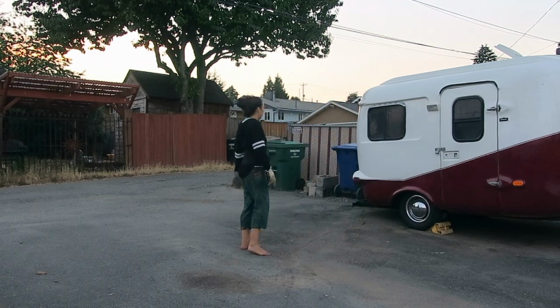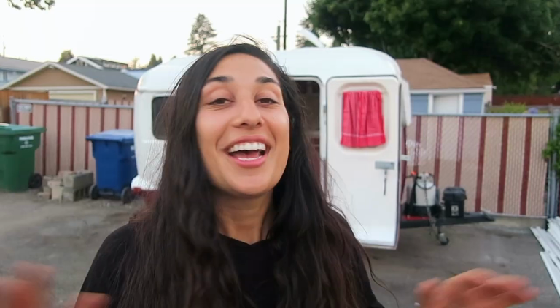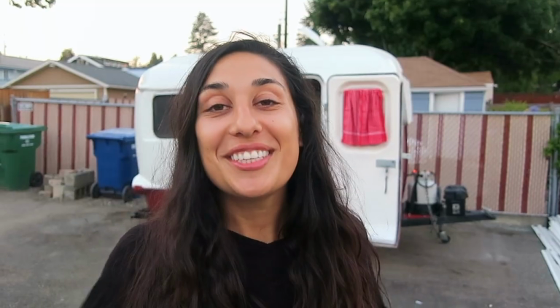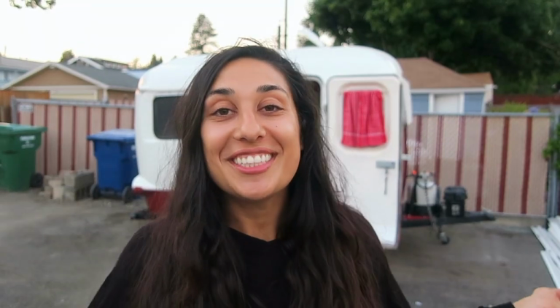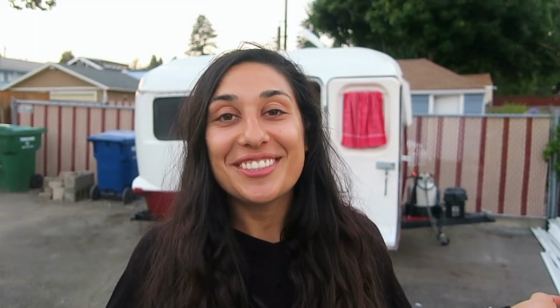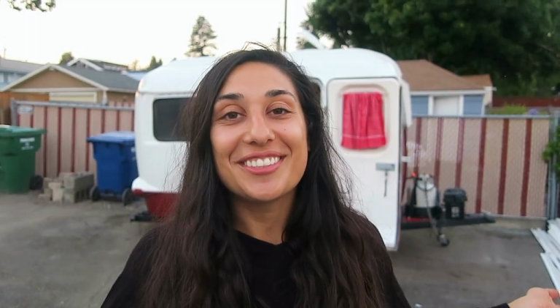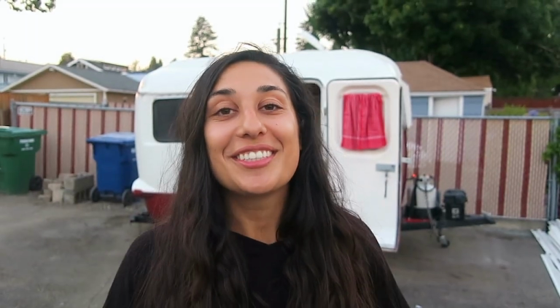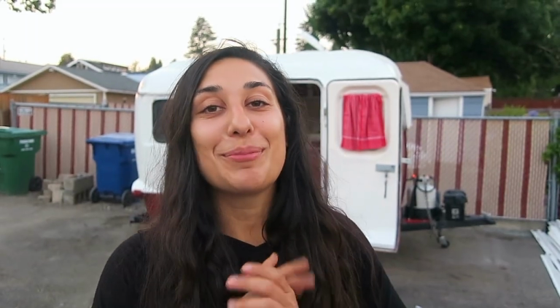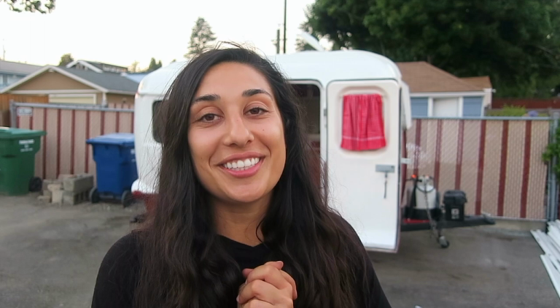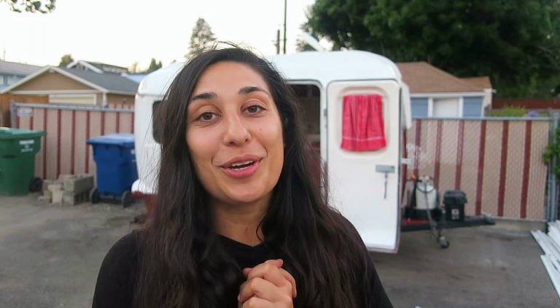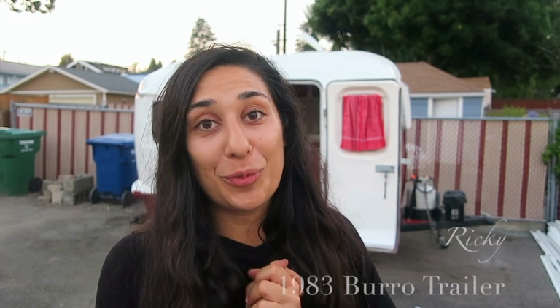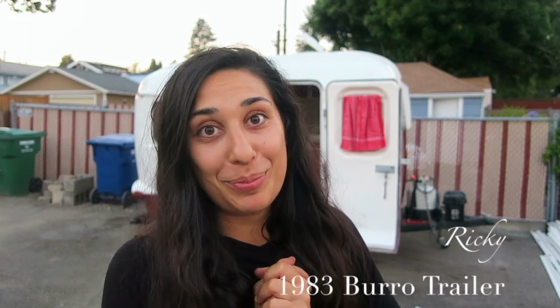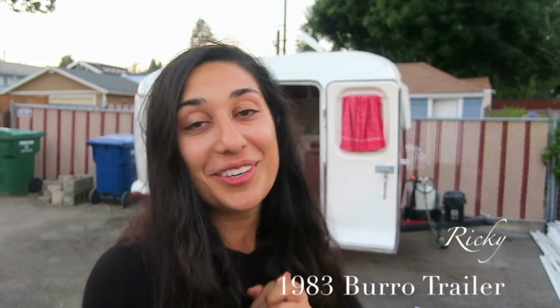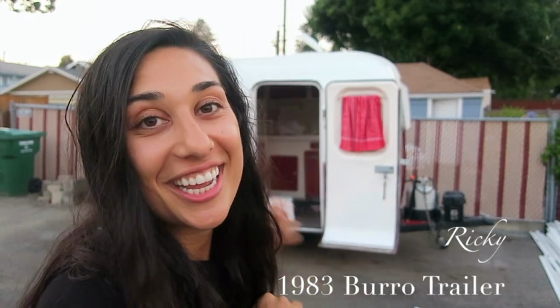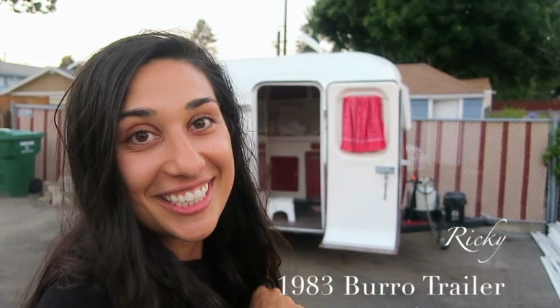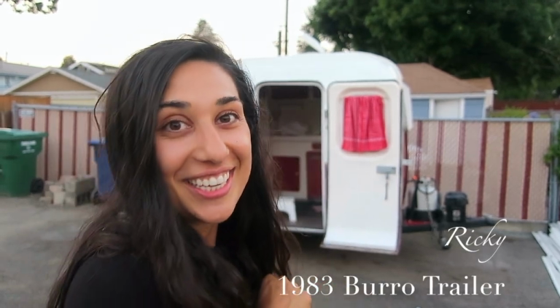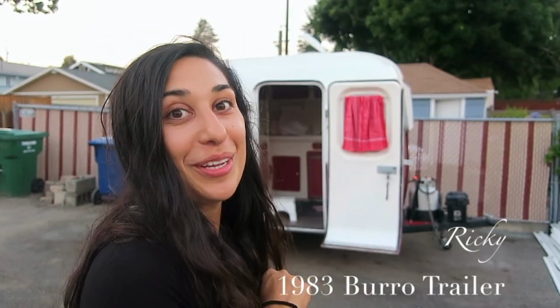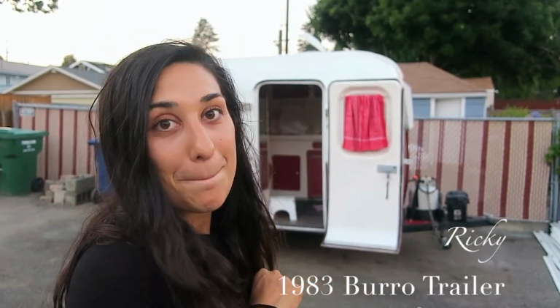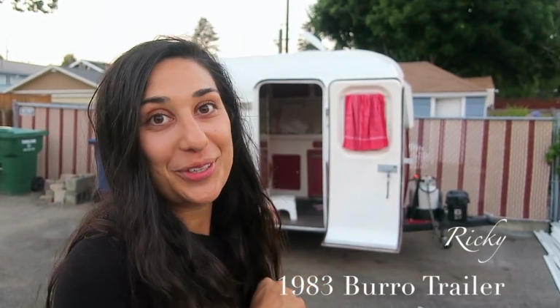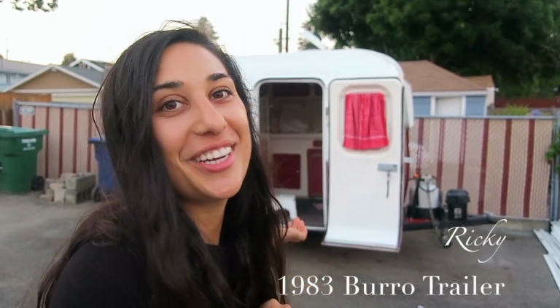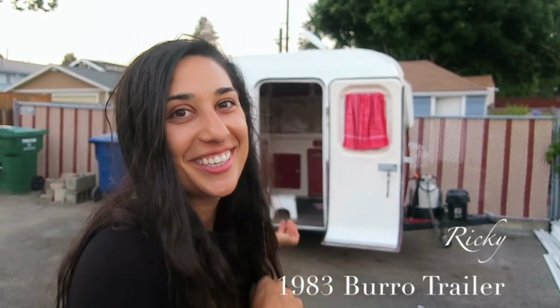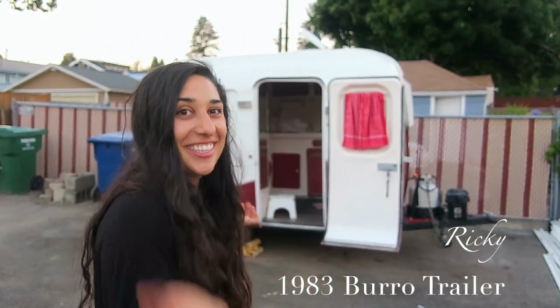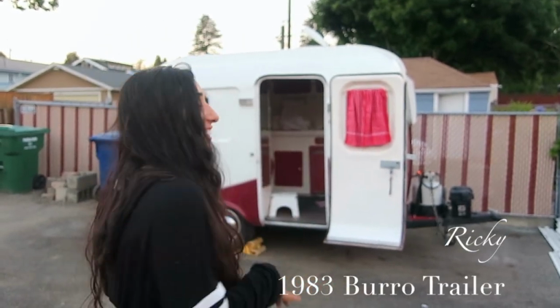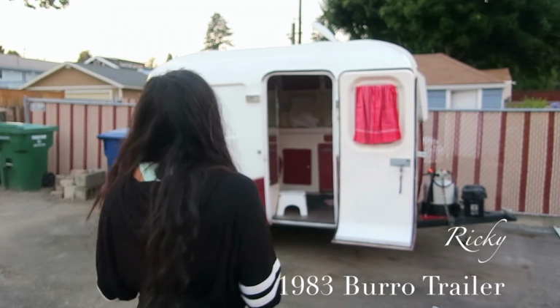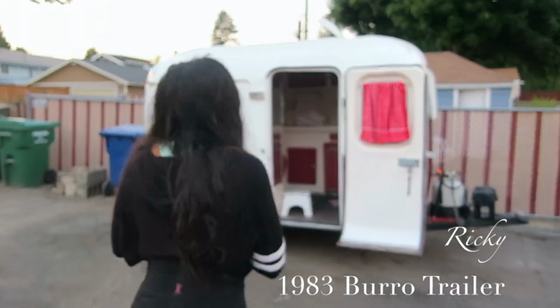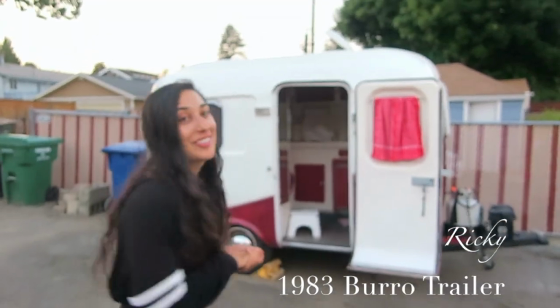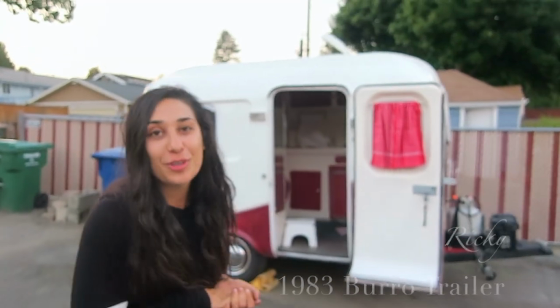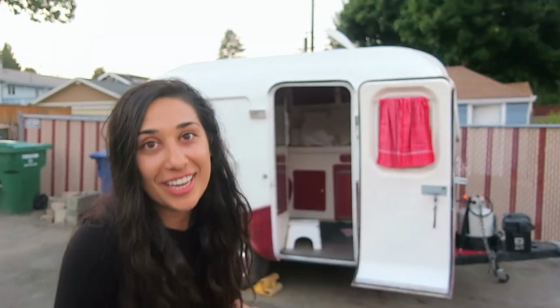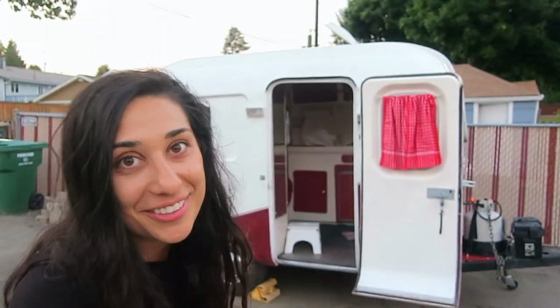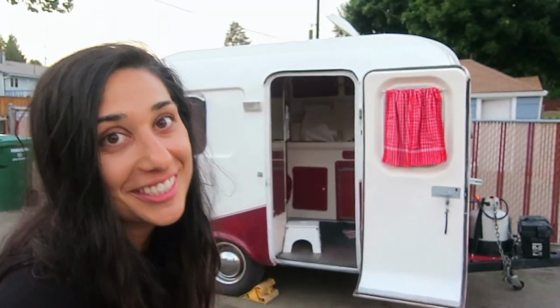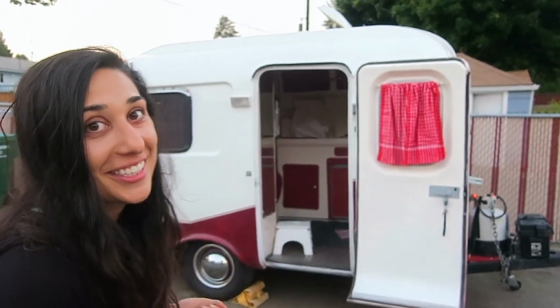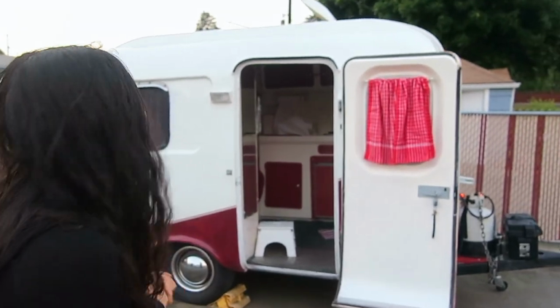I want to introduce you to my little Ricky Burrow, a 1983 Burrow trailer. I just drove nine hours today to get this.